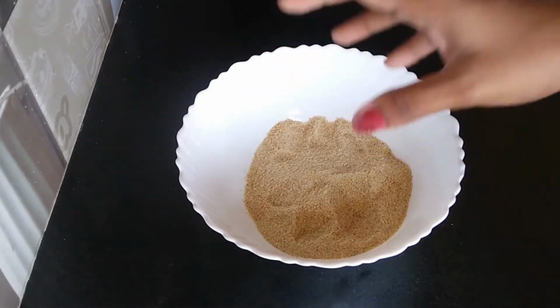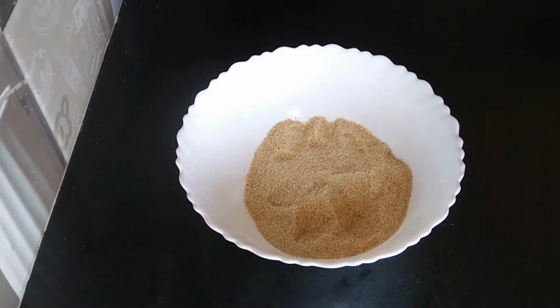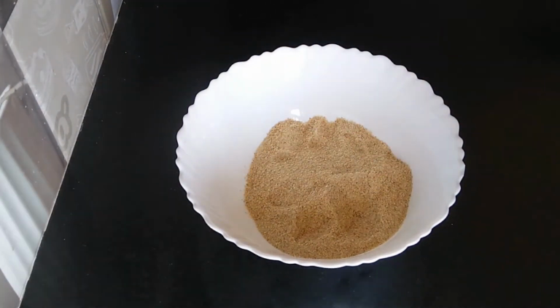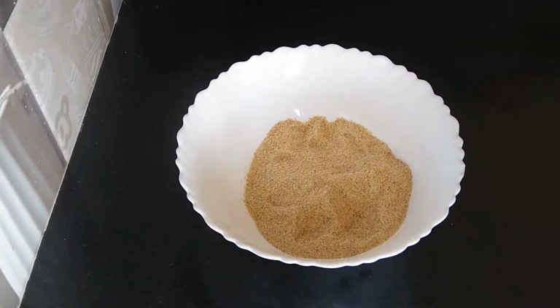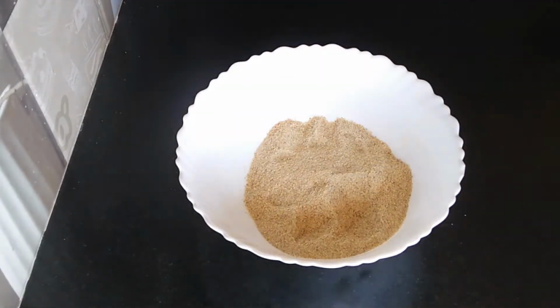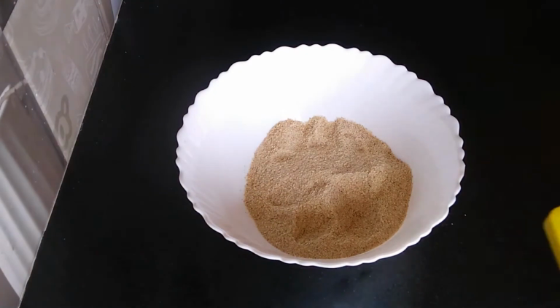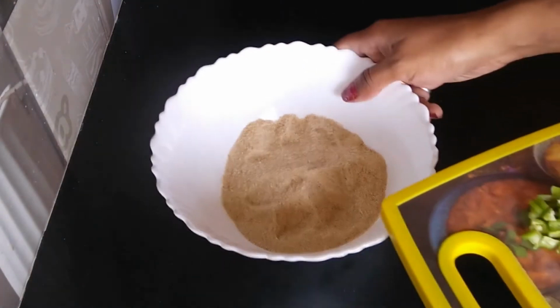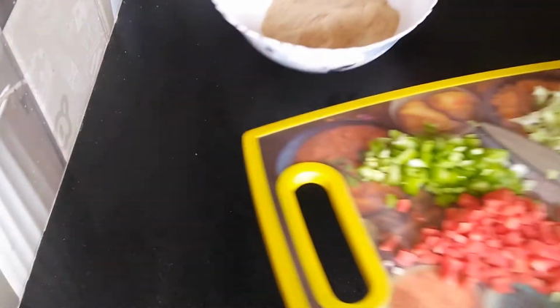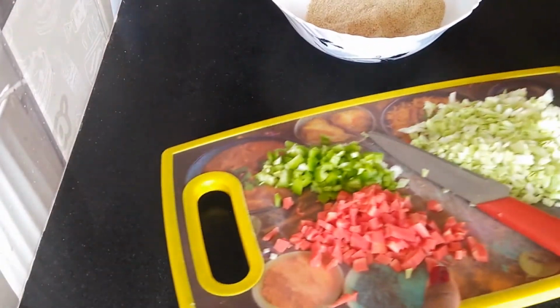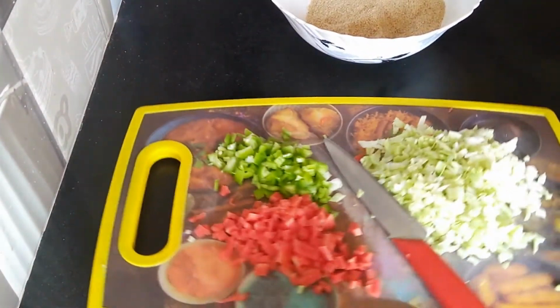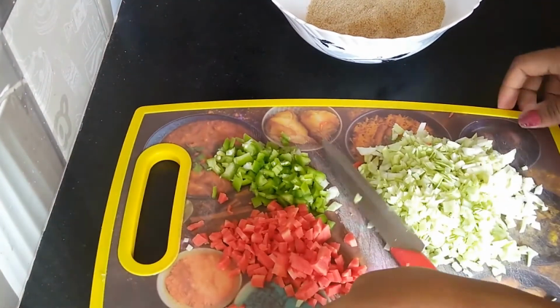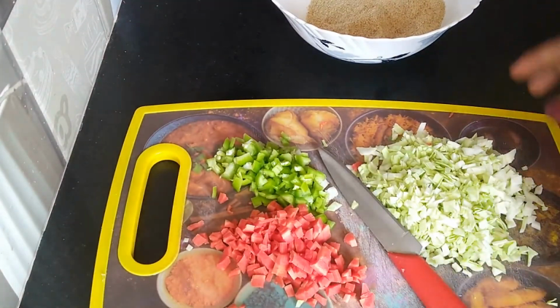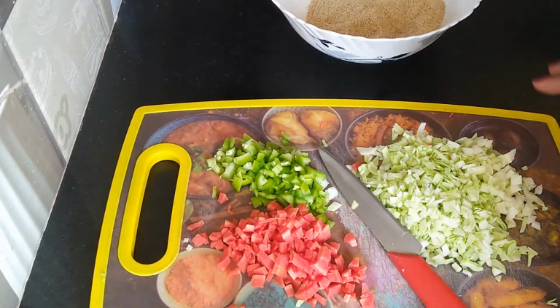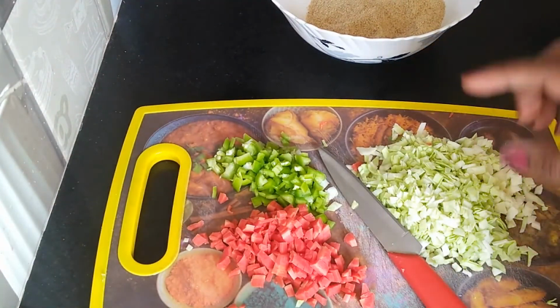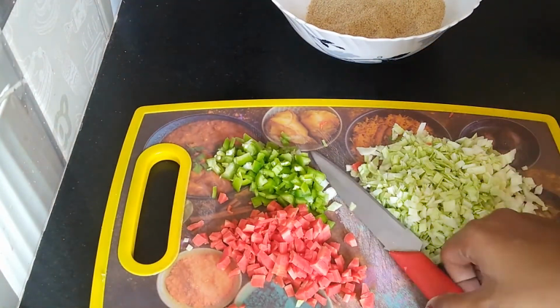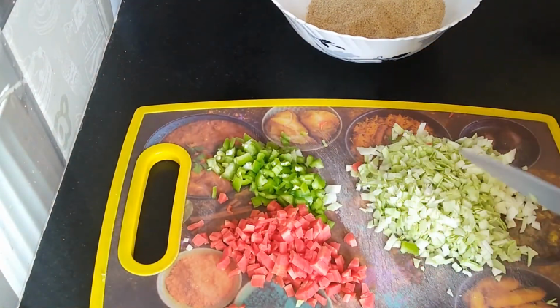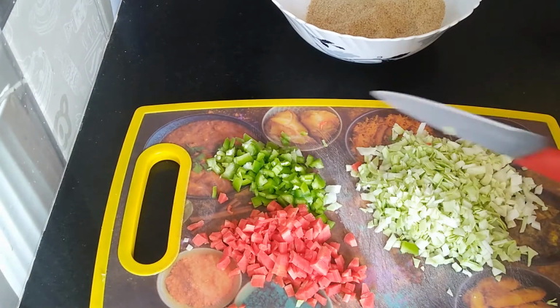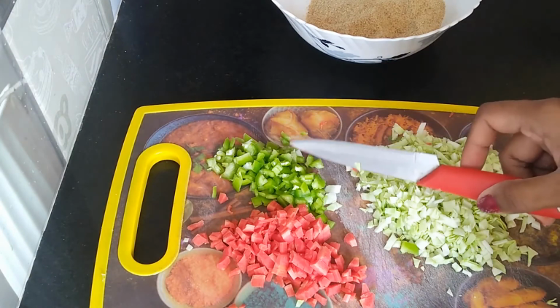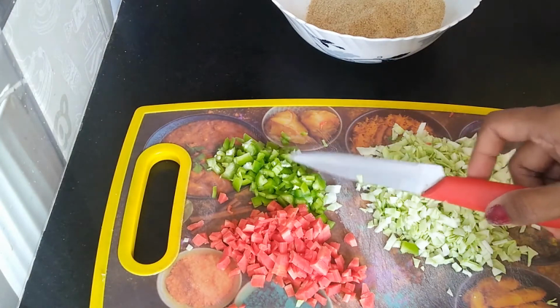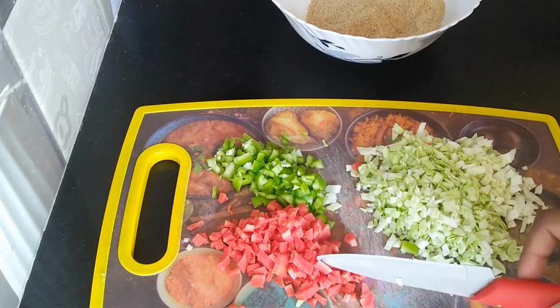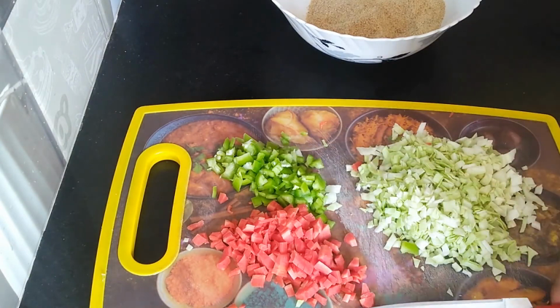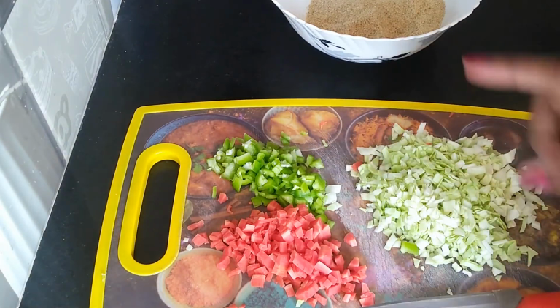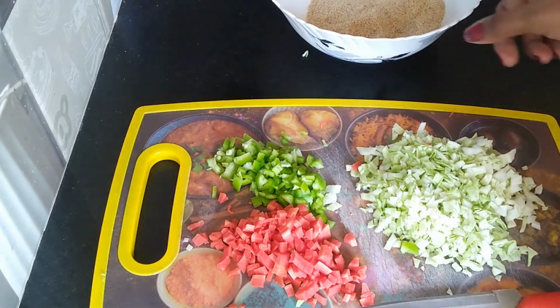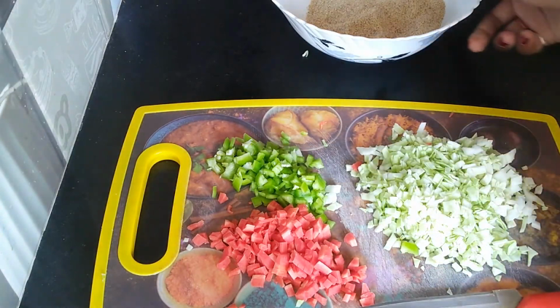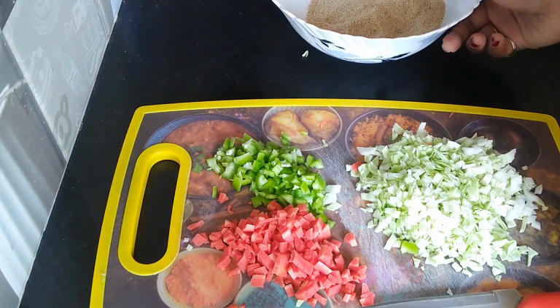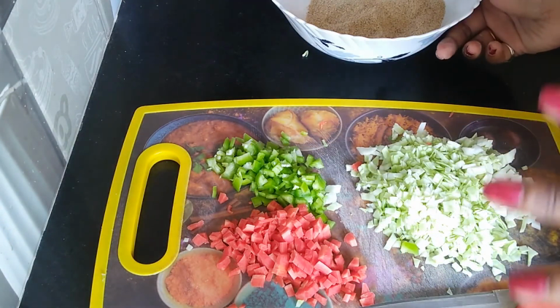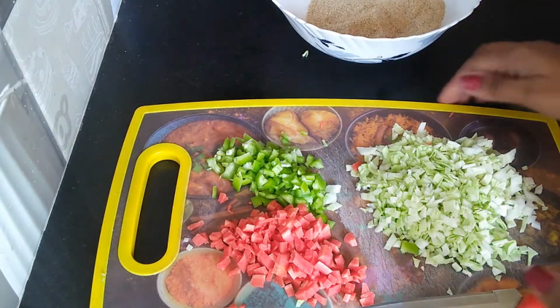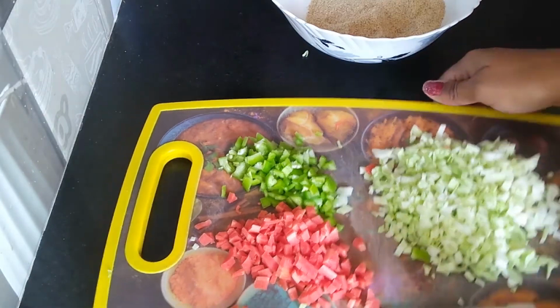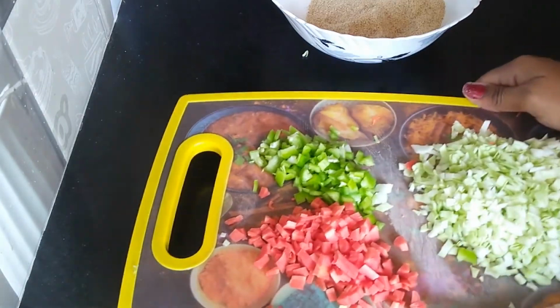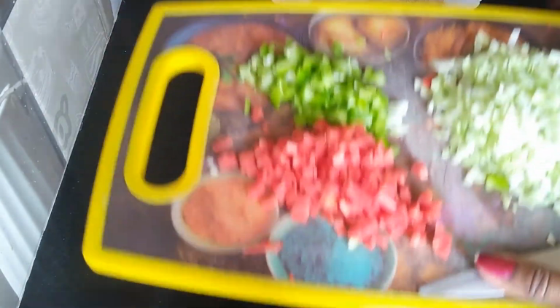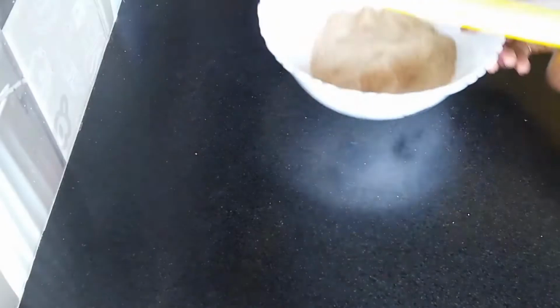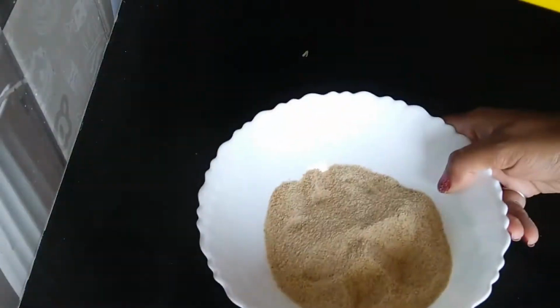Now I am going to add some vegetables. As you can already see, I have cut some vegetables — finely chopped cabbage, finely chopped capsicum, and finely chopped carrot. I am going to add these vegetables into the Jowar Flakes powder.